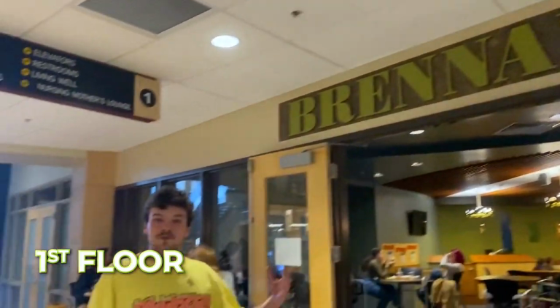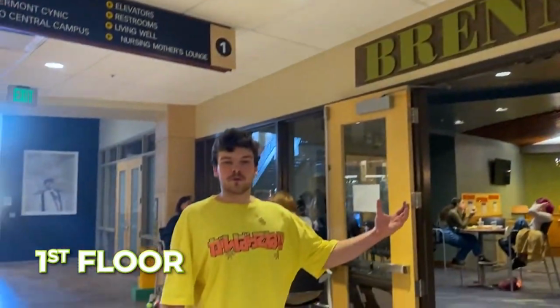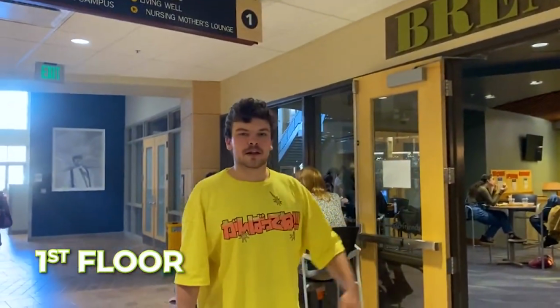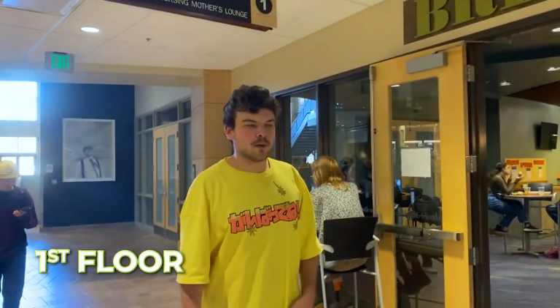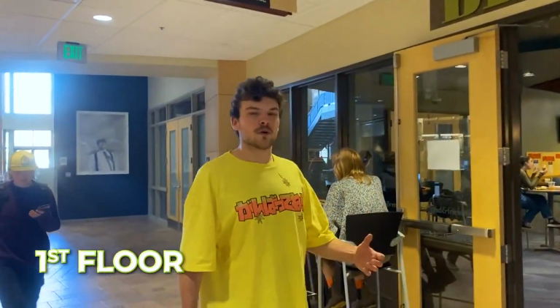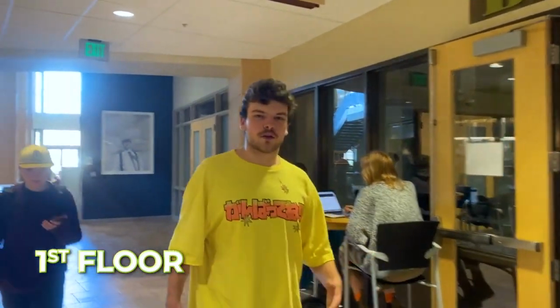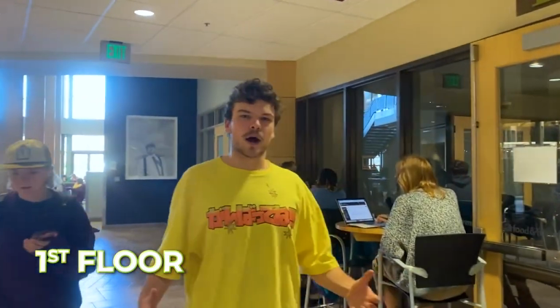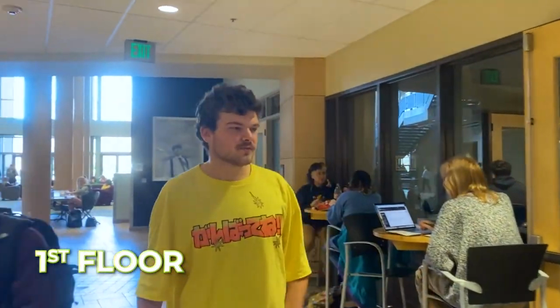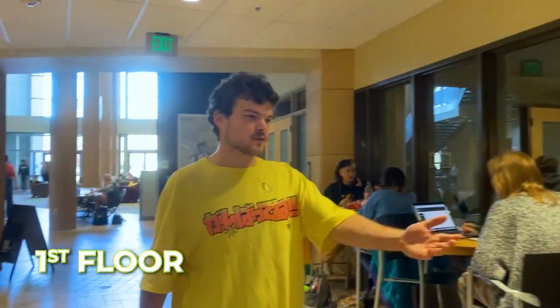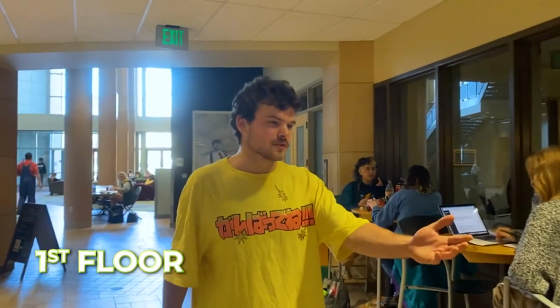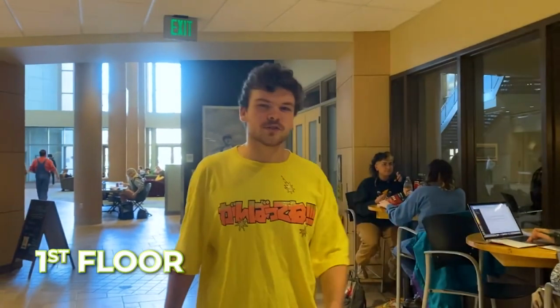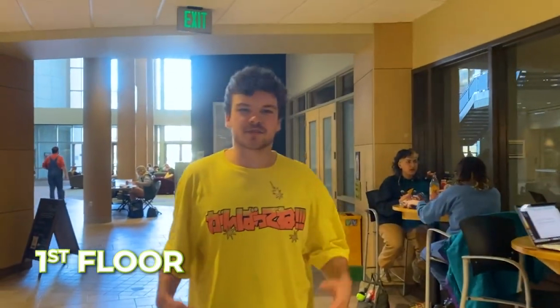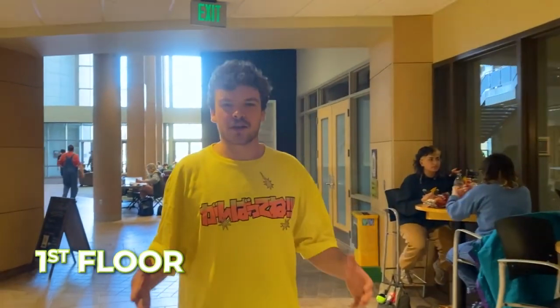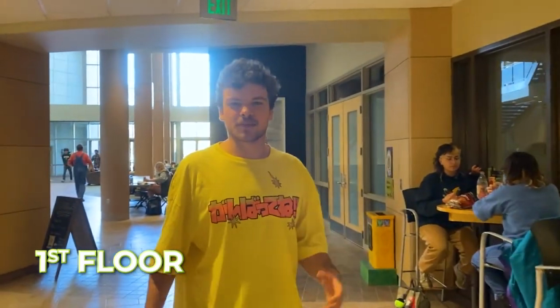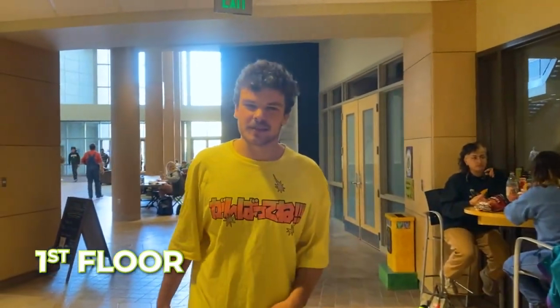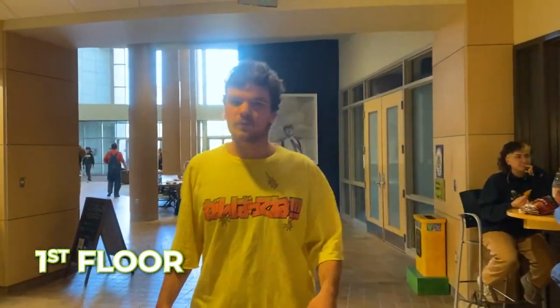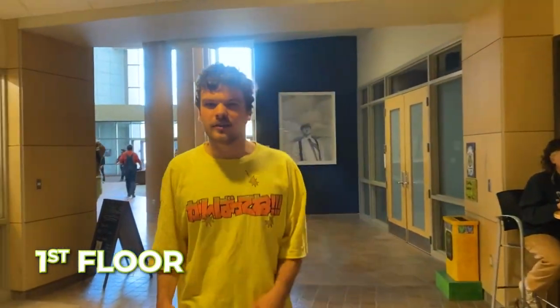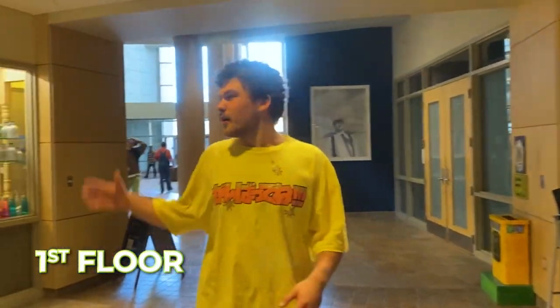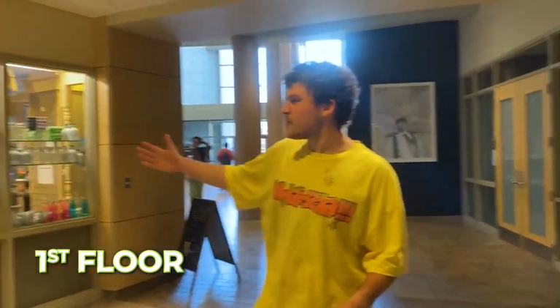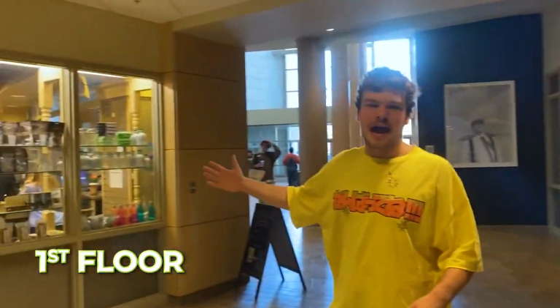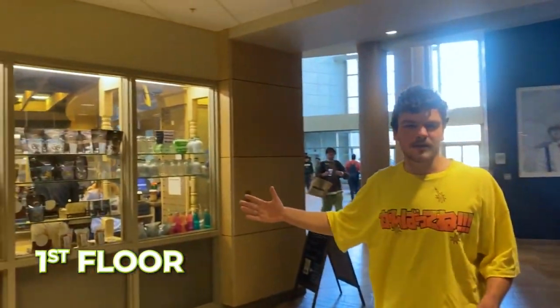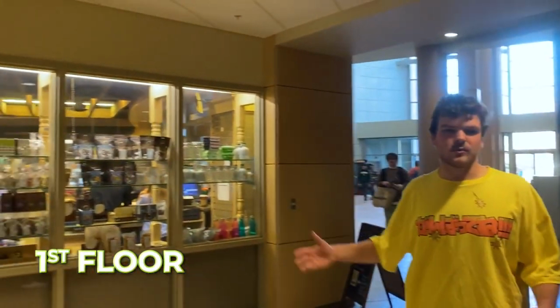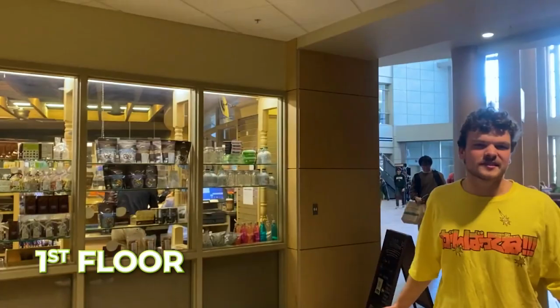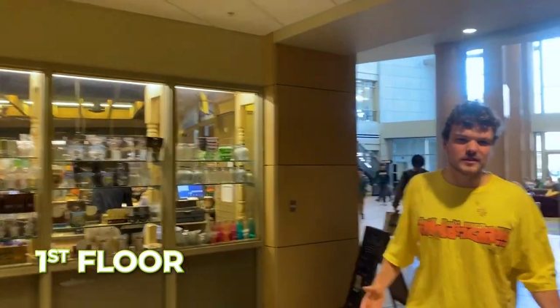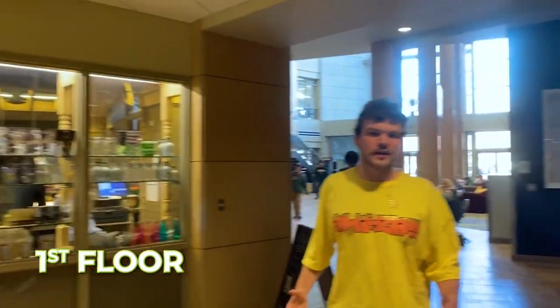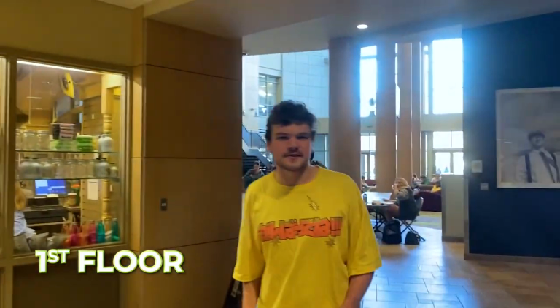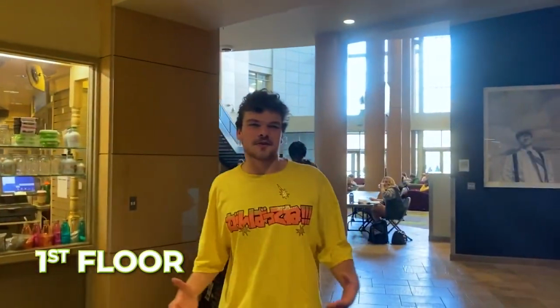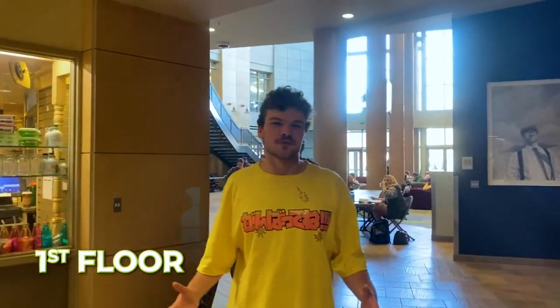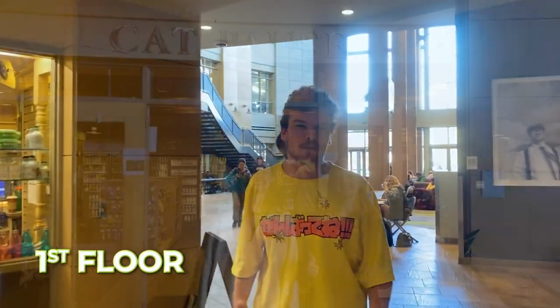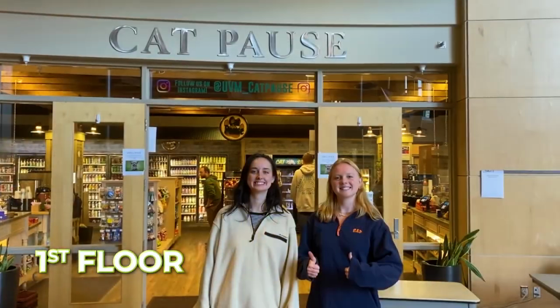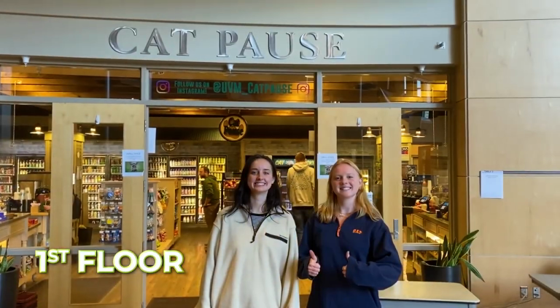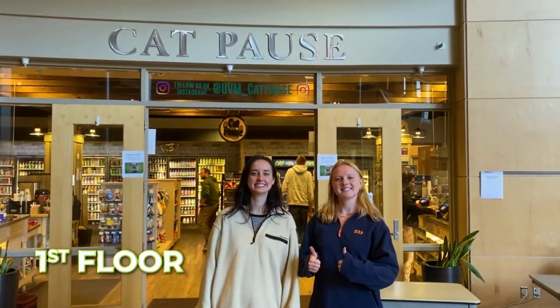Right here we have Brennan's Pub which is home to a lot of local pop-ups. Right now there's Farmers and Foragers. There's a lot of great study spaces in there as well. Over here we have Cat Paws, which is basically the convenience store on campus, and you can use your retail points to buy whatever you need.